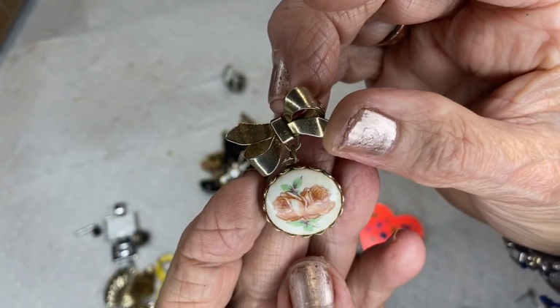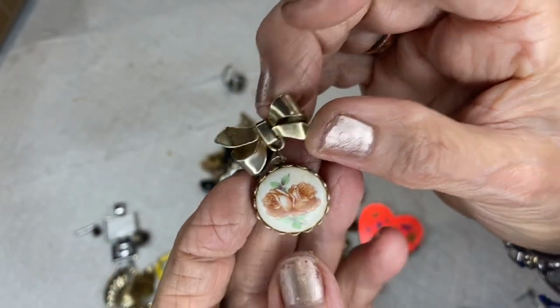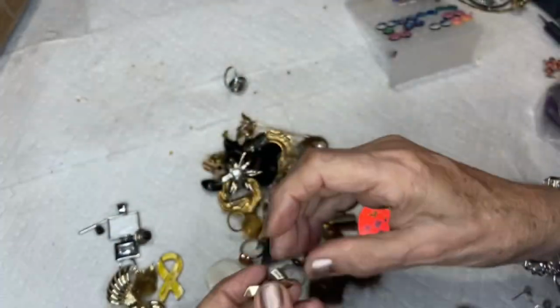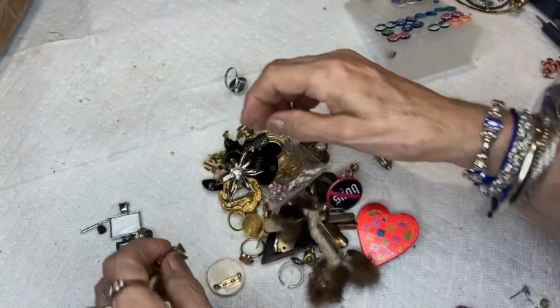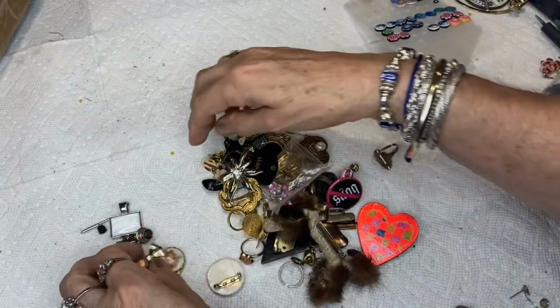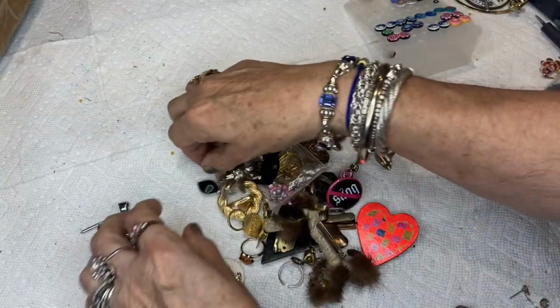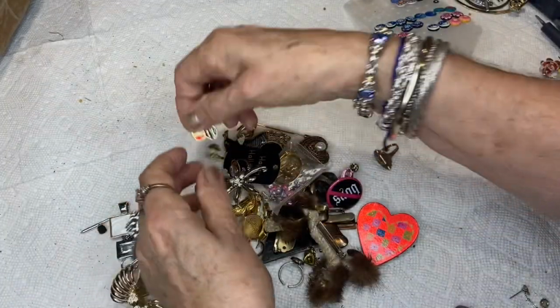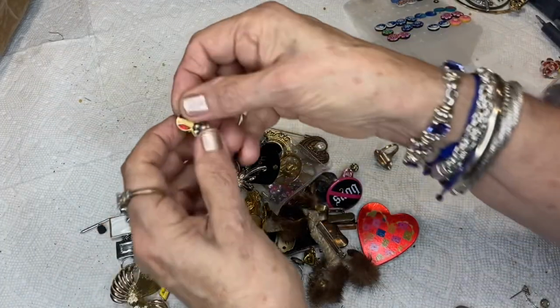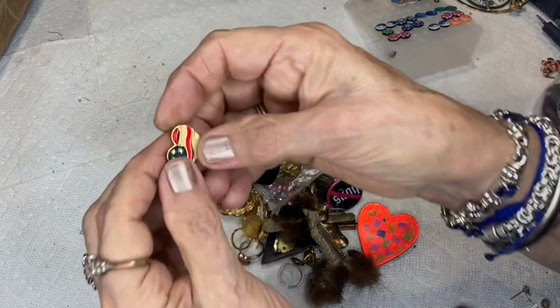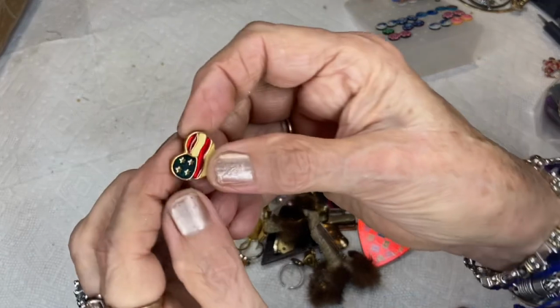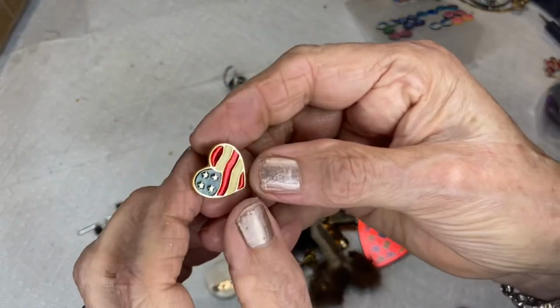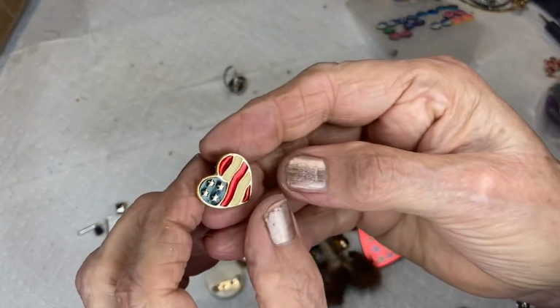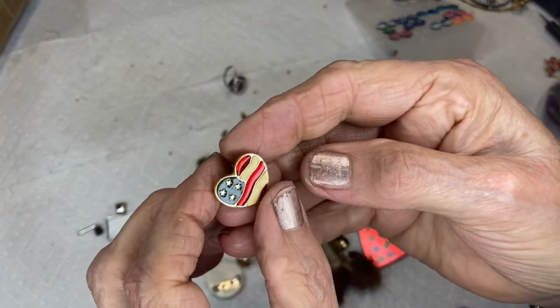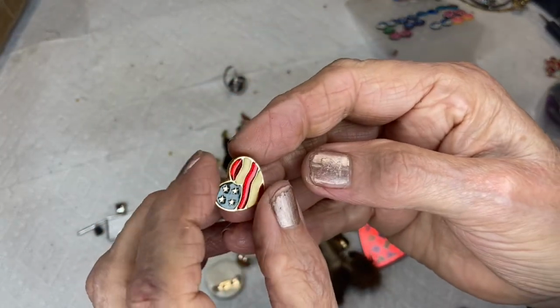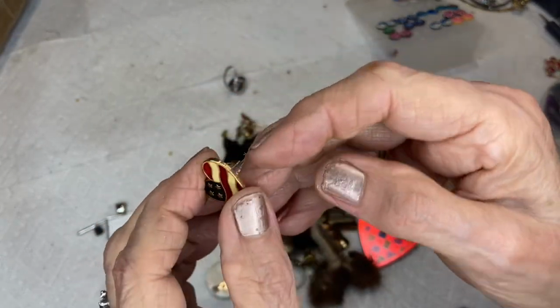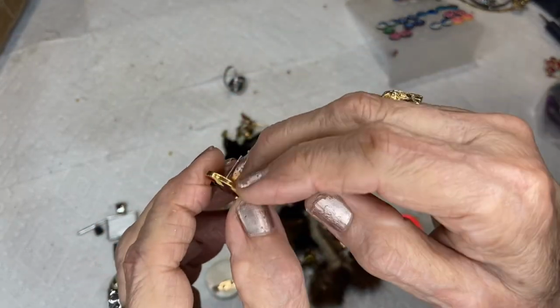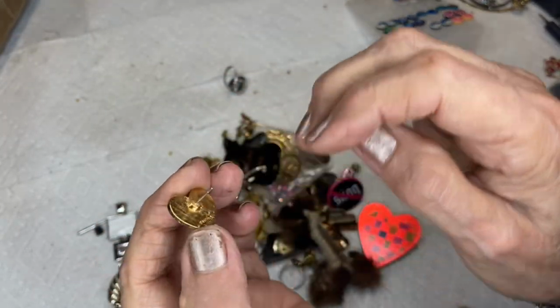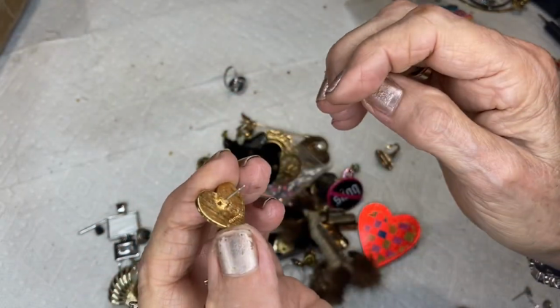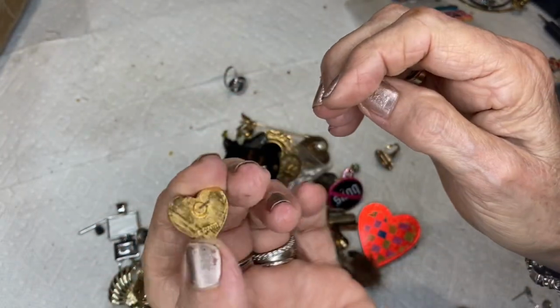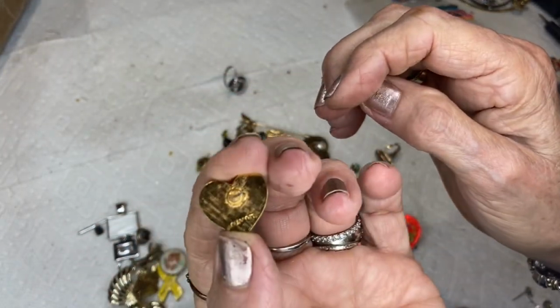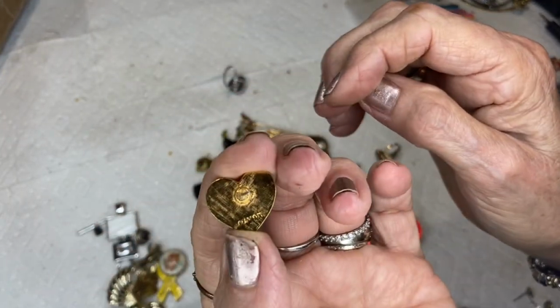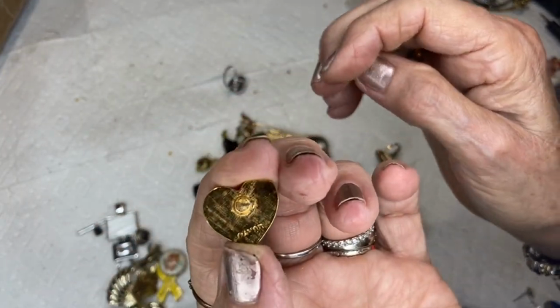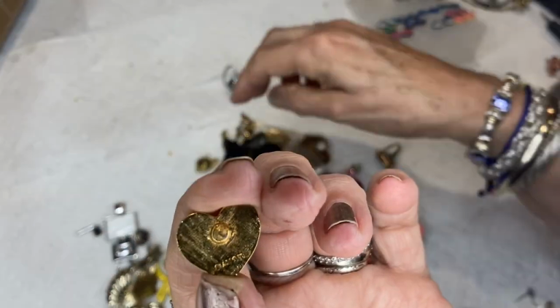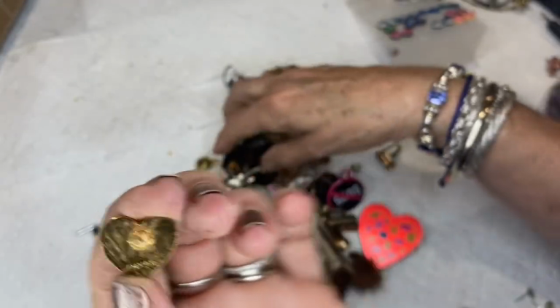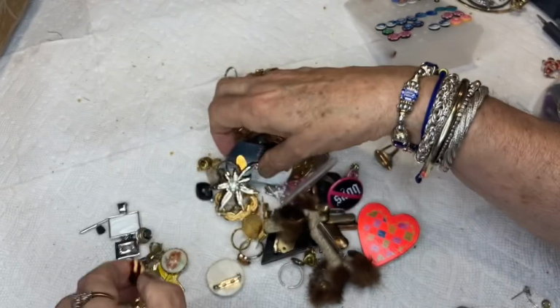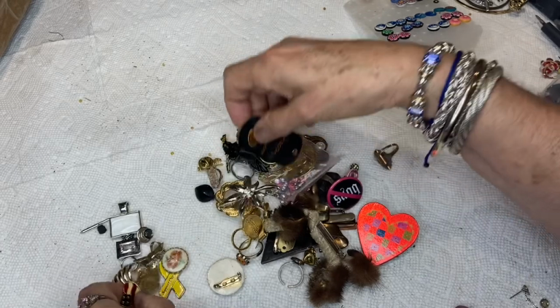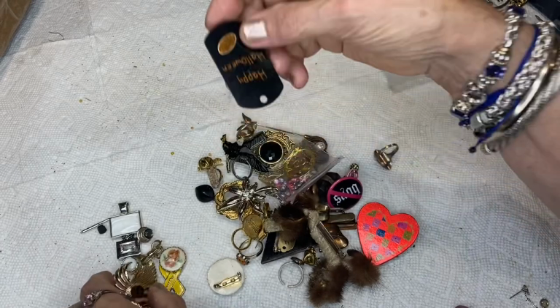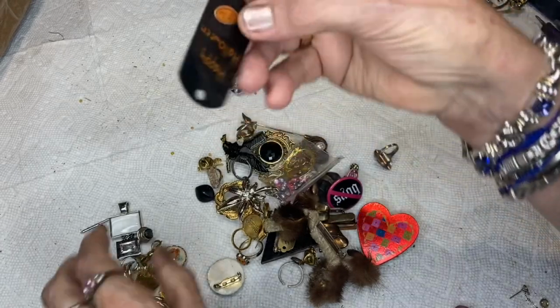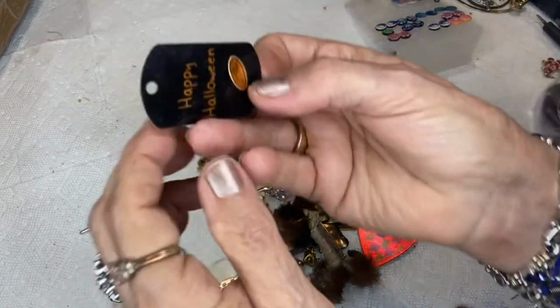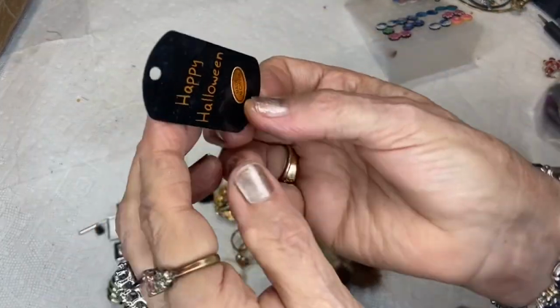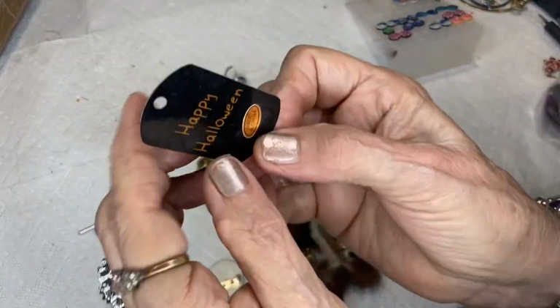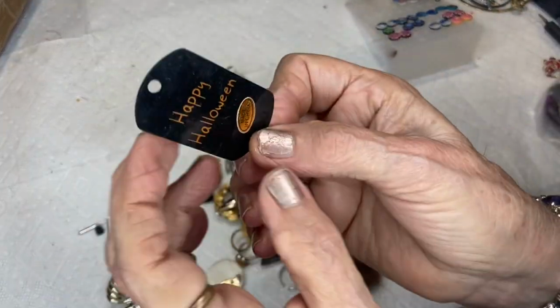It's very beautiful and very old. This is an Avon flag pin.